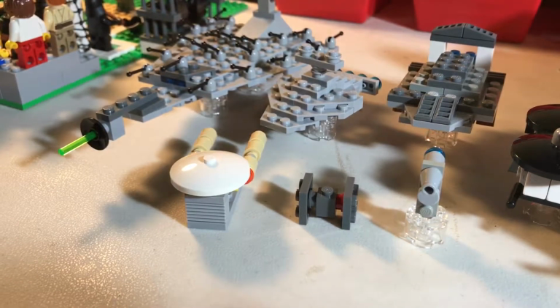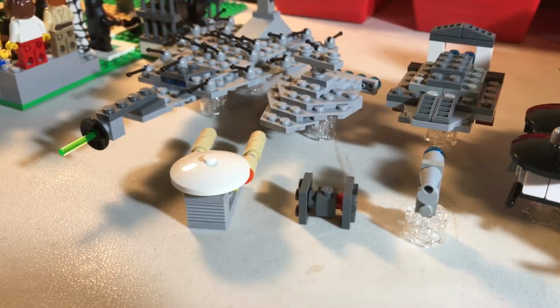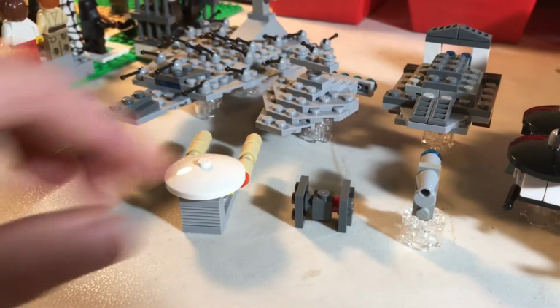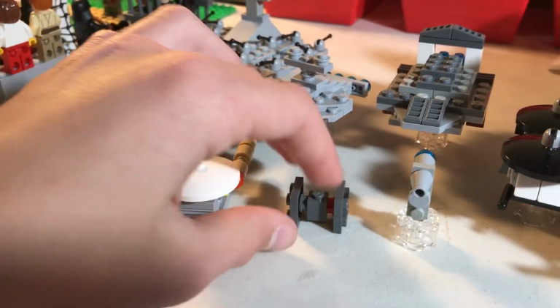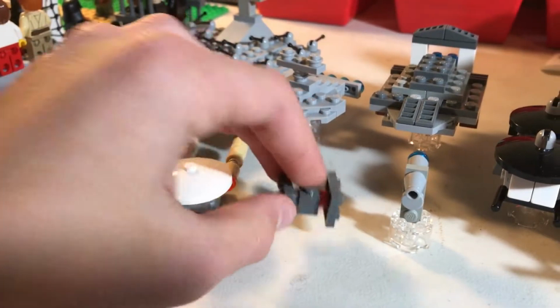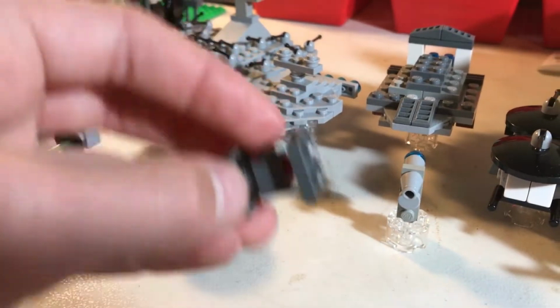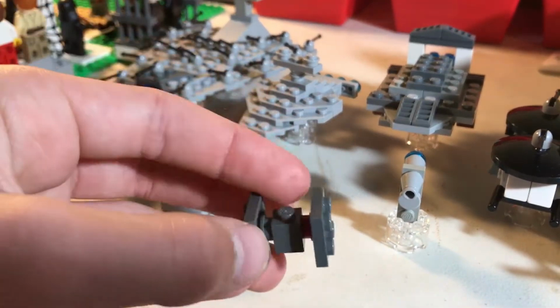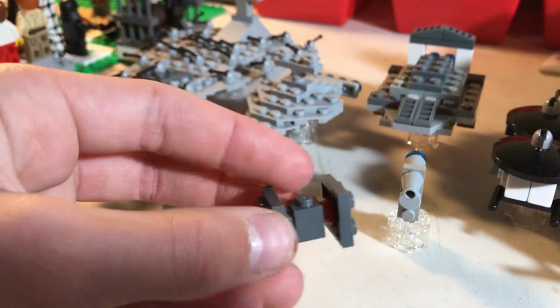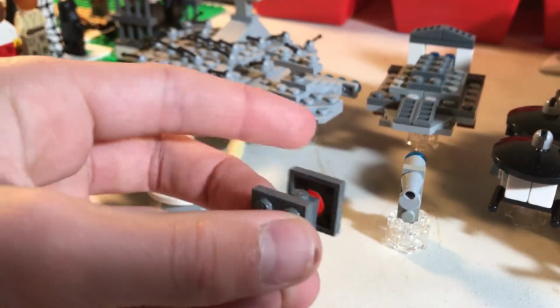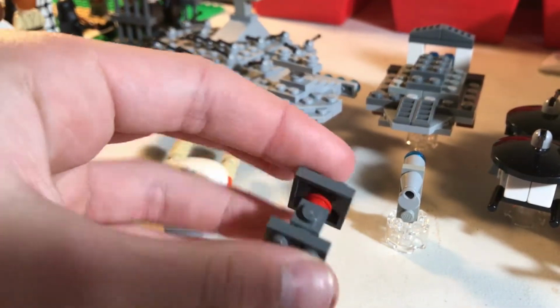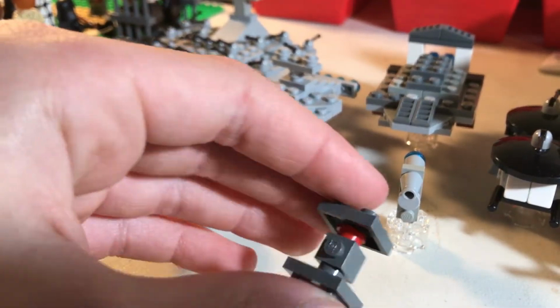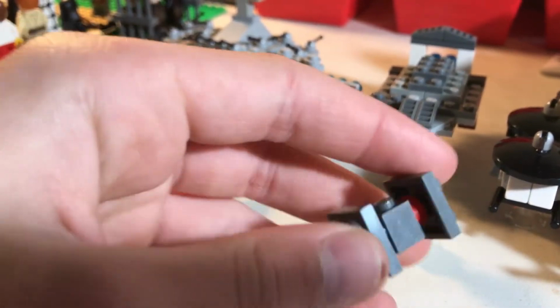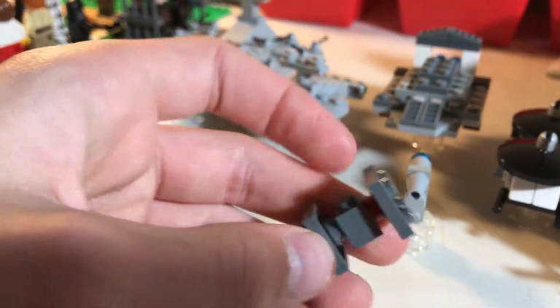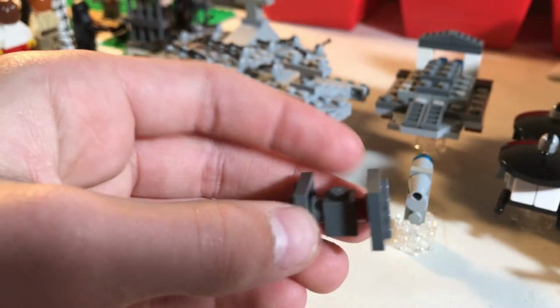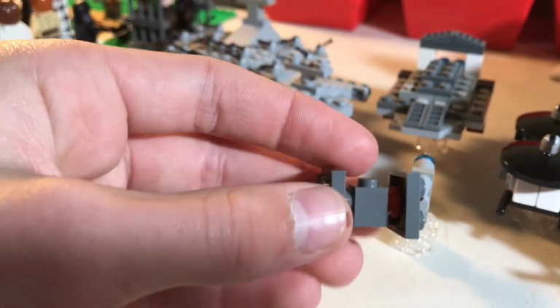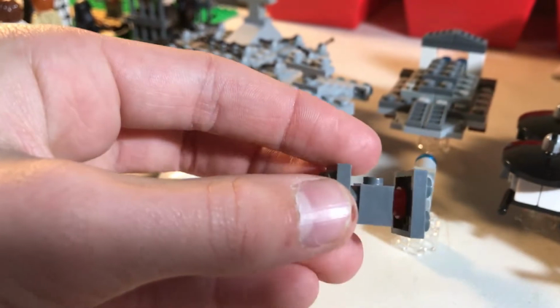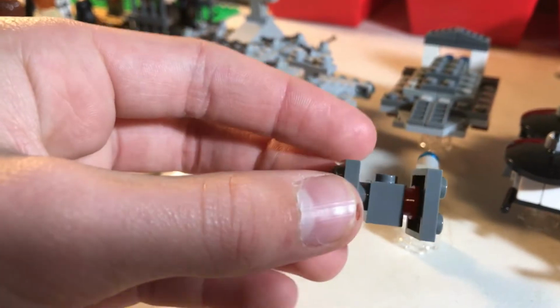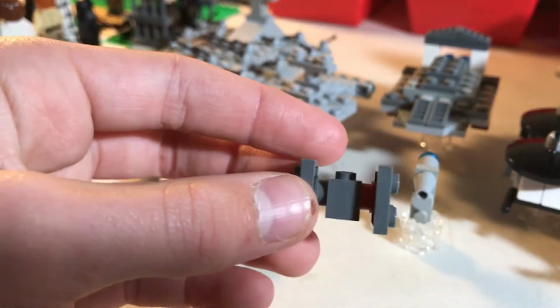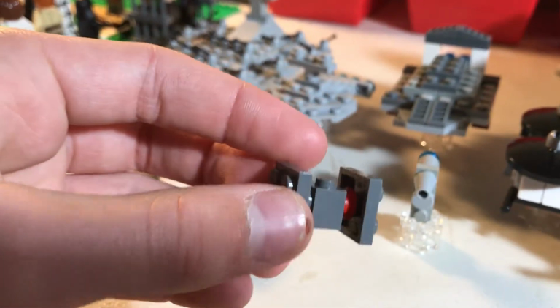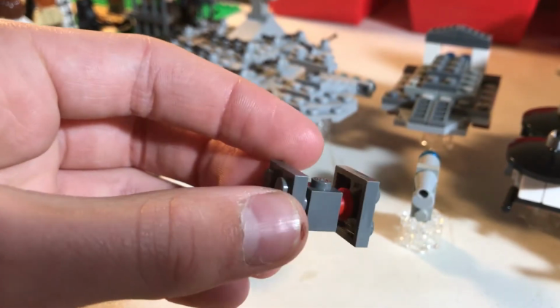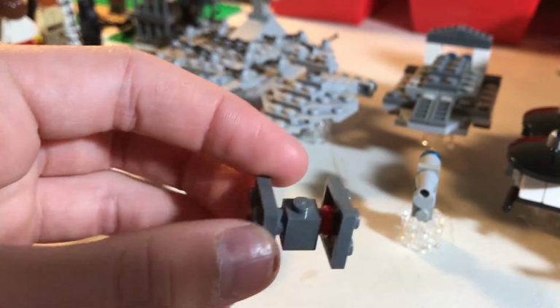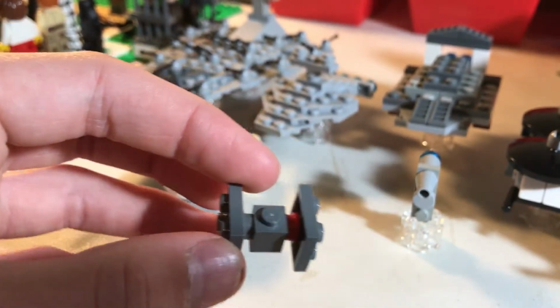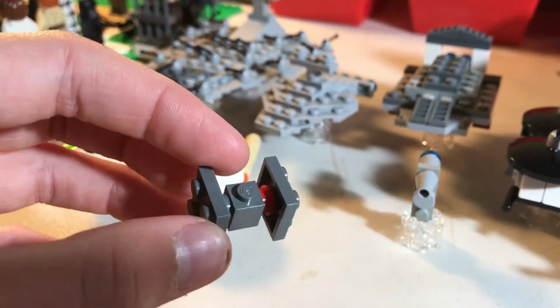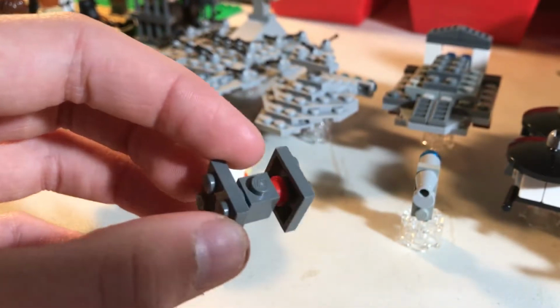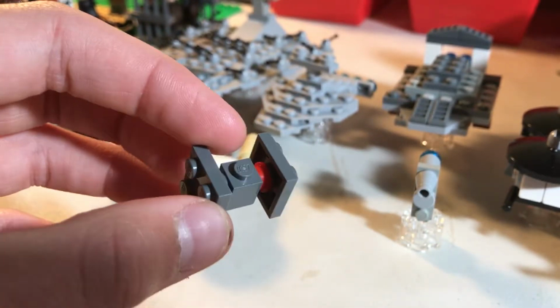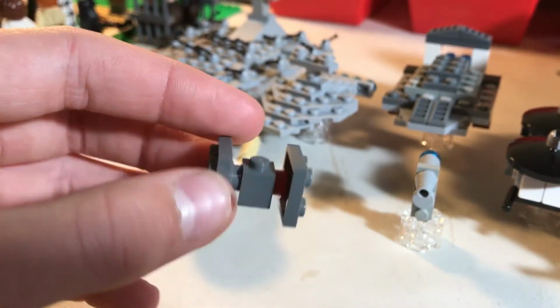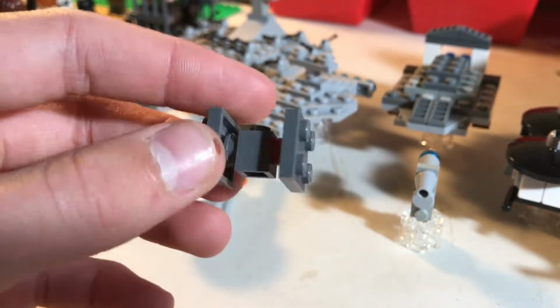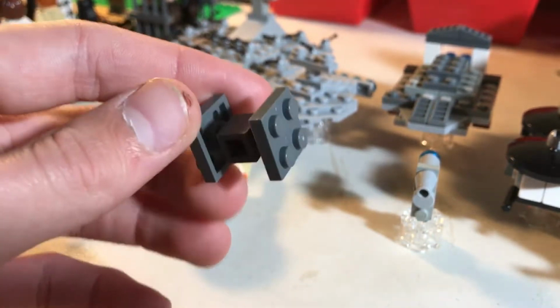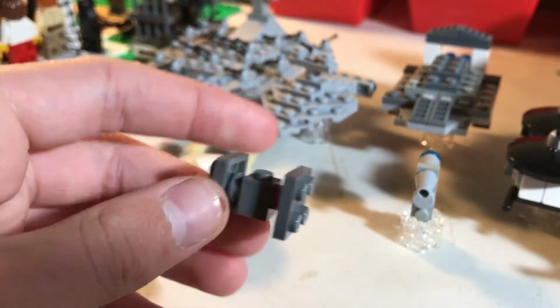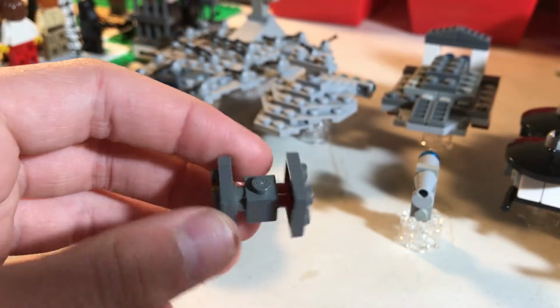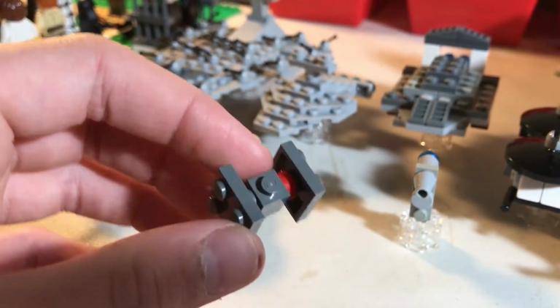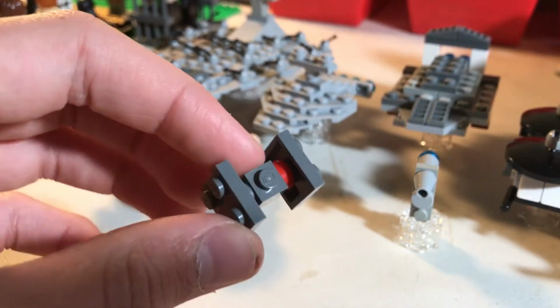Now, moving on to this one — this is just my First Order TIE. I didn't have any black or anything, so I just used gray. You can see the red in there, but it was just something I threw together.